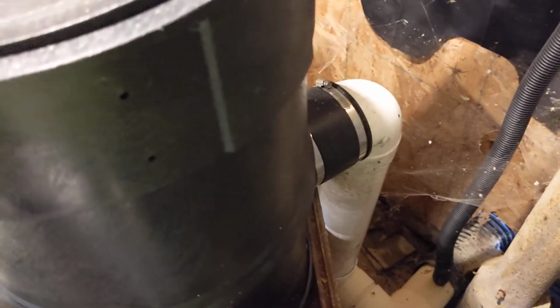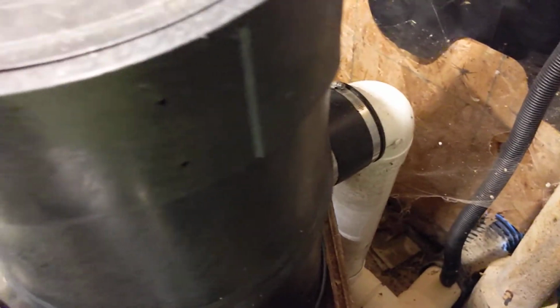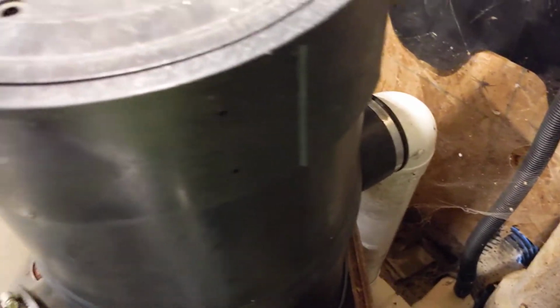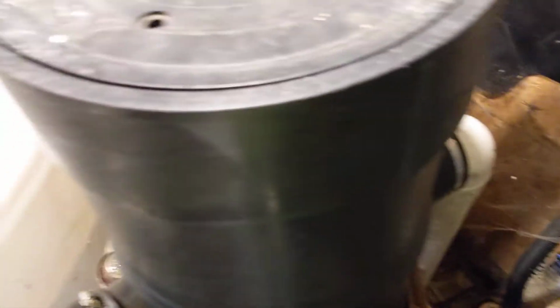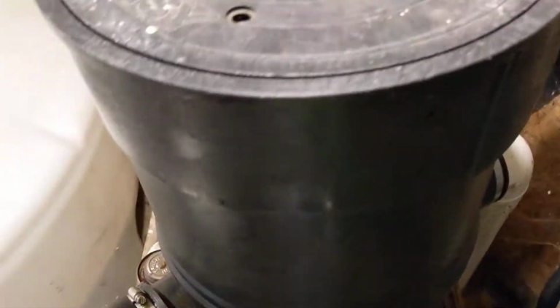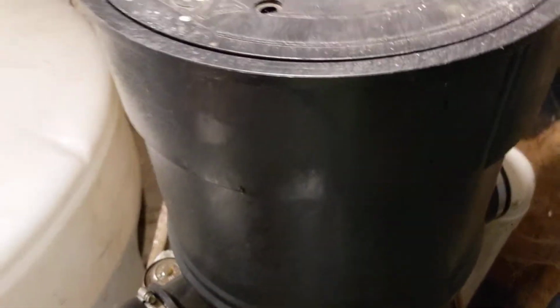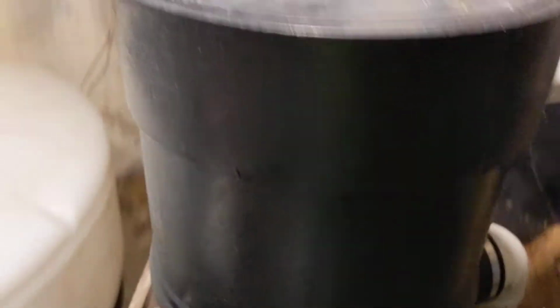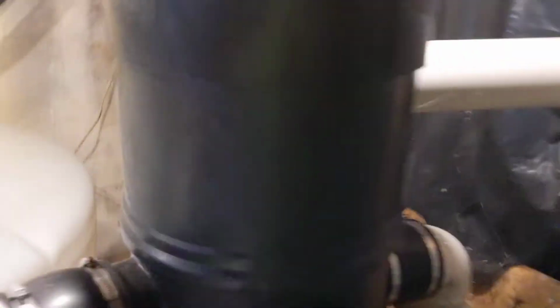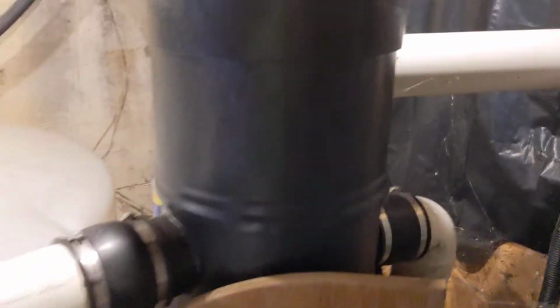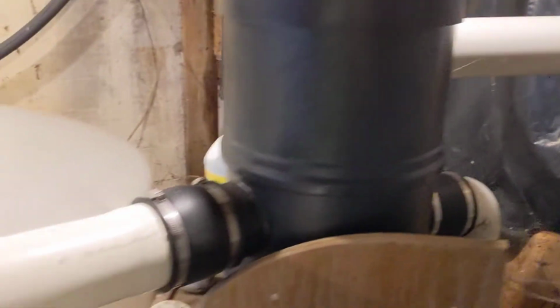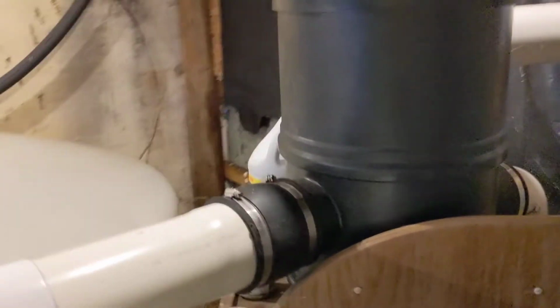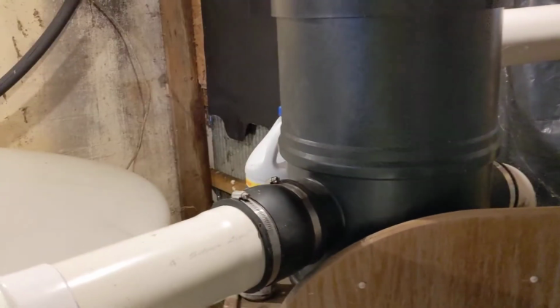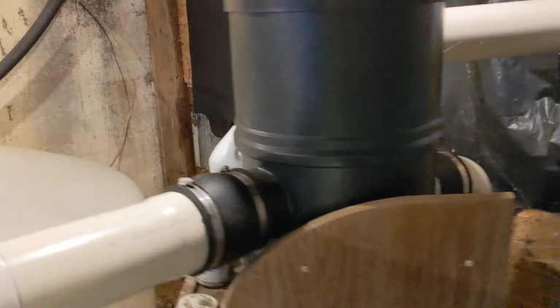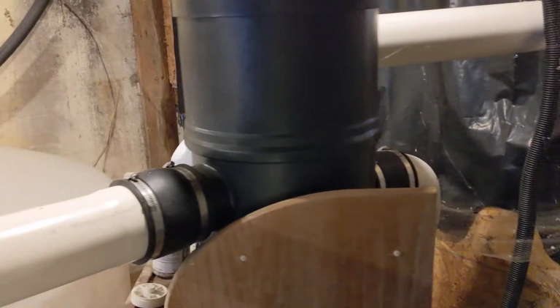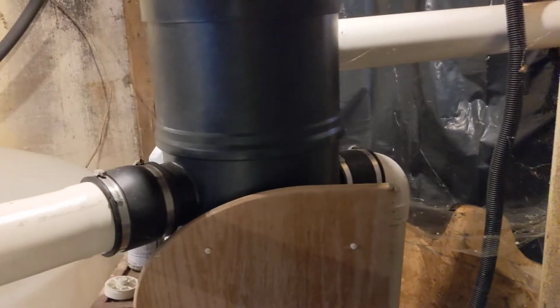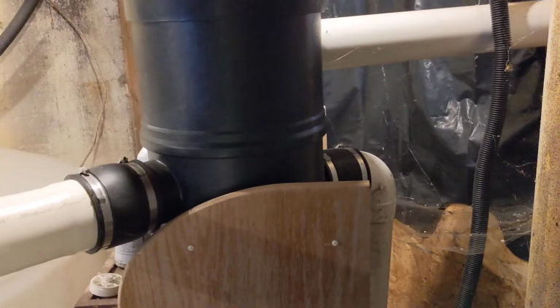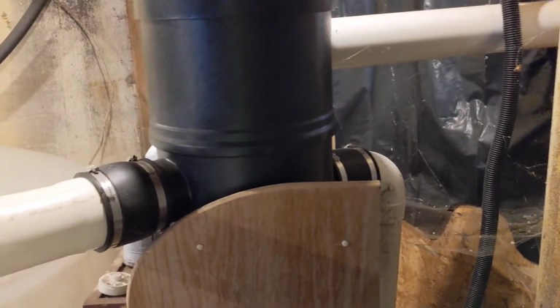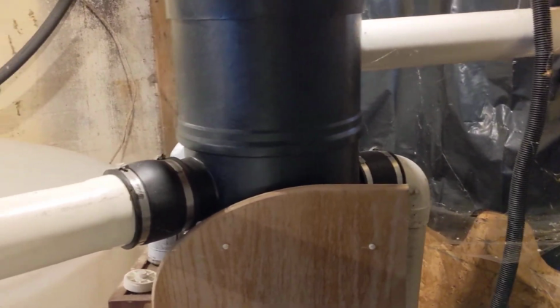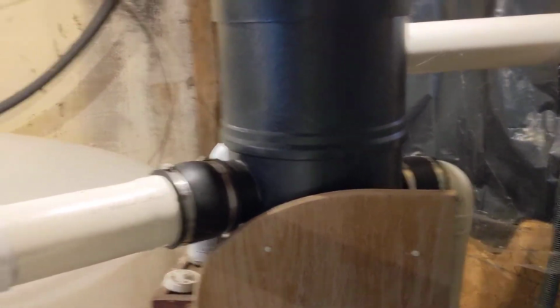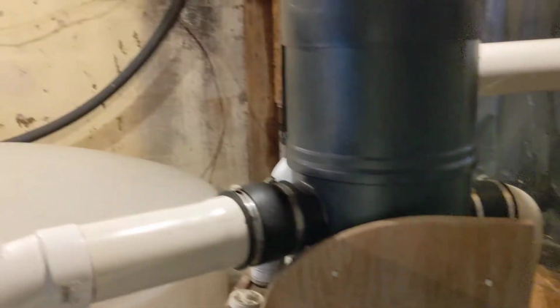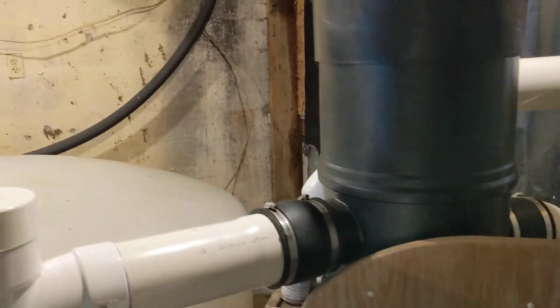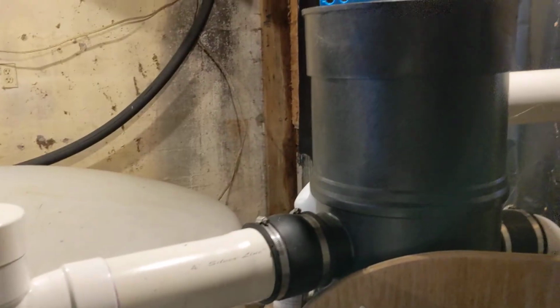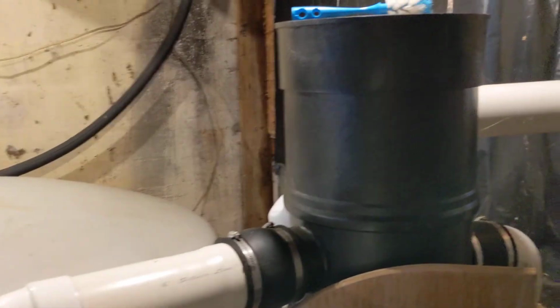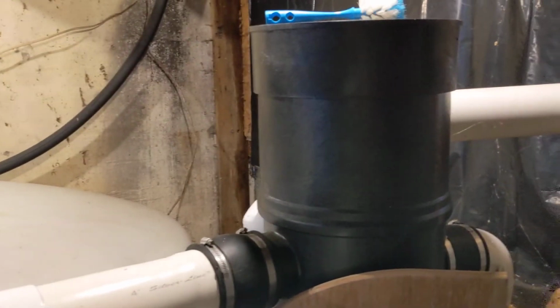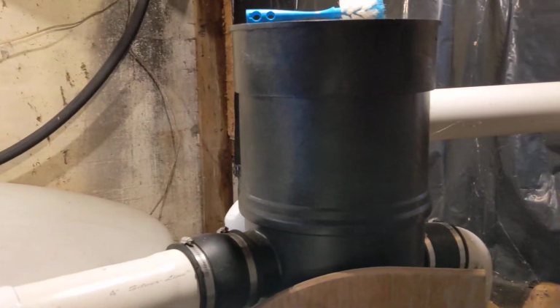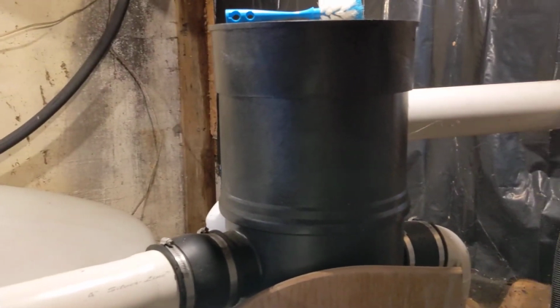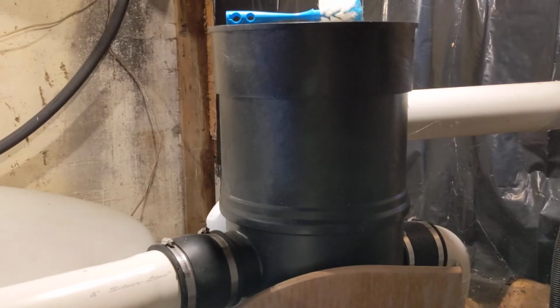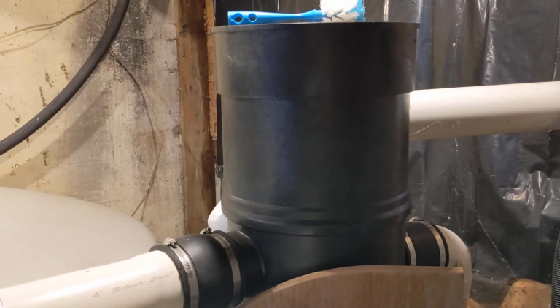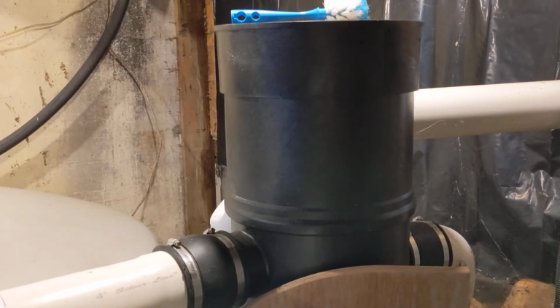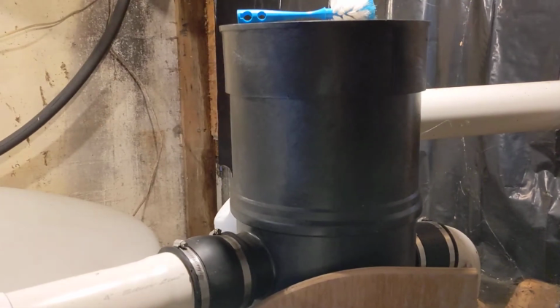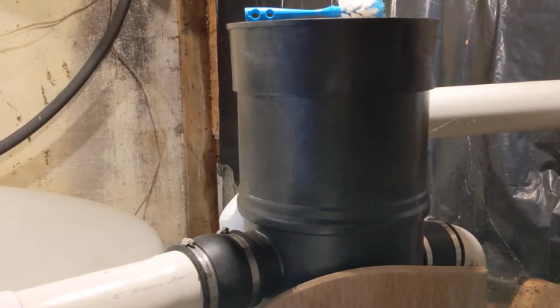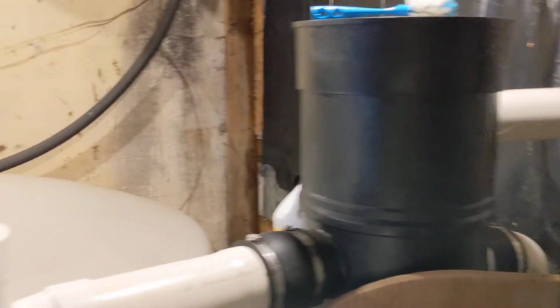It is an amazing filter. It costs about $500. We got it from Rain Brothers, so big shout out to them. They were very helpful. It's really a good system.